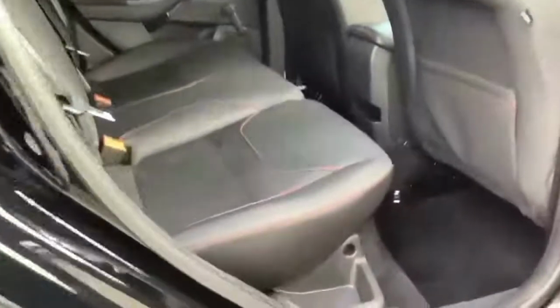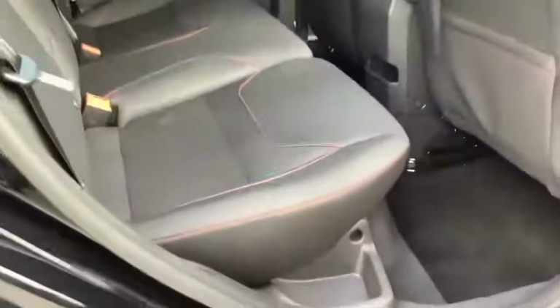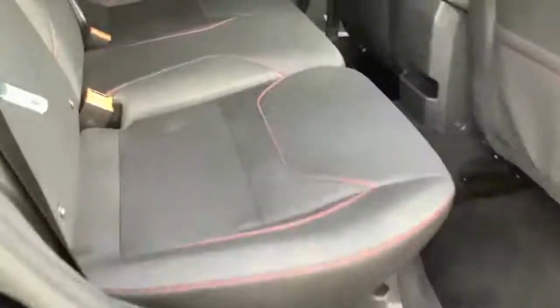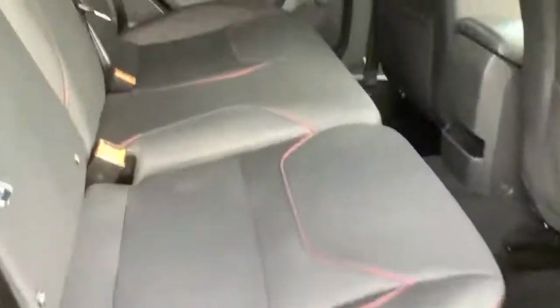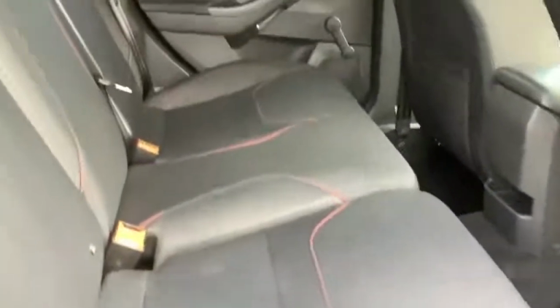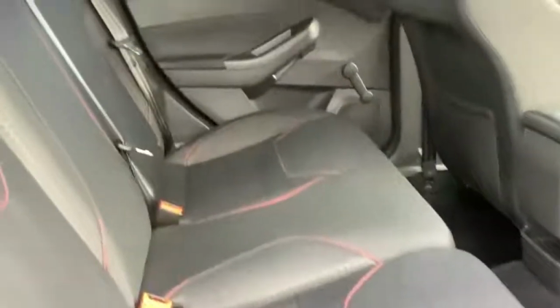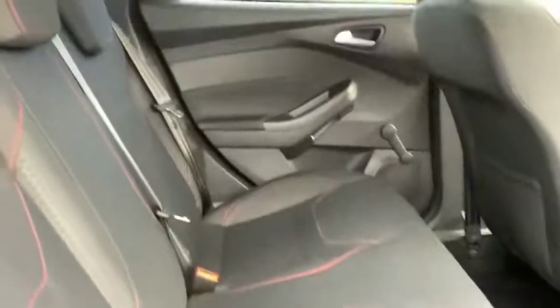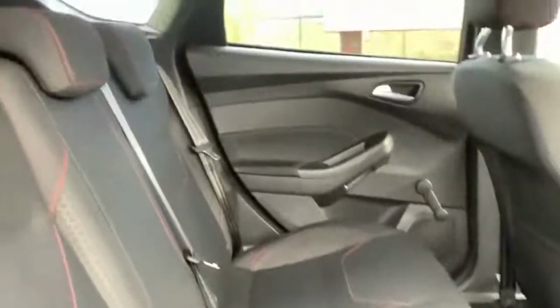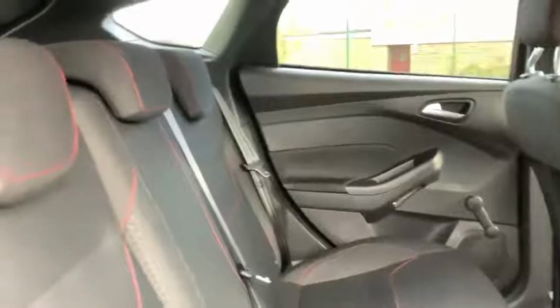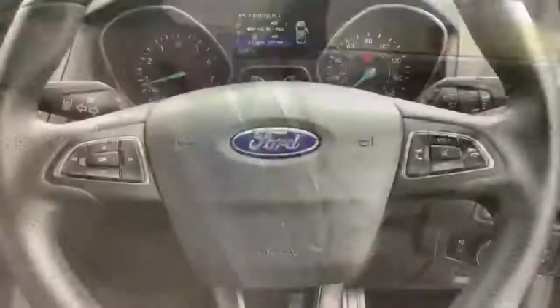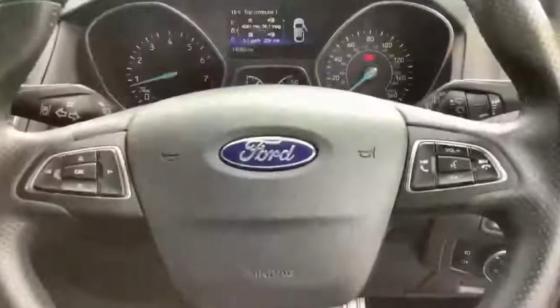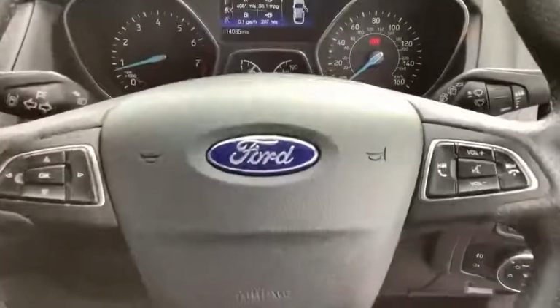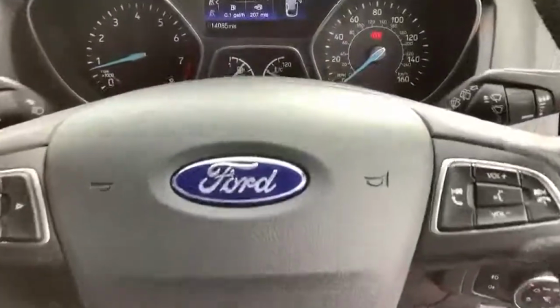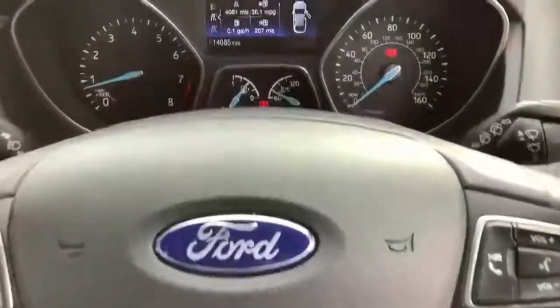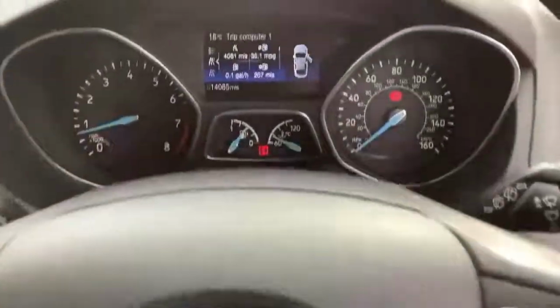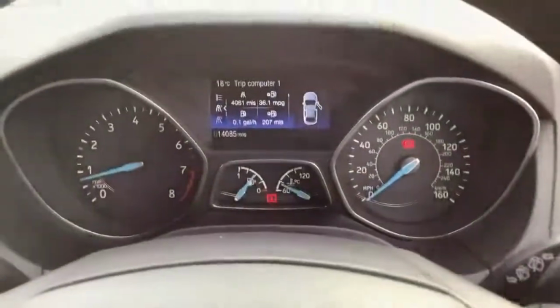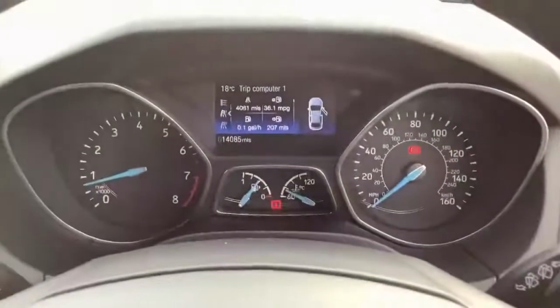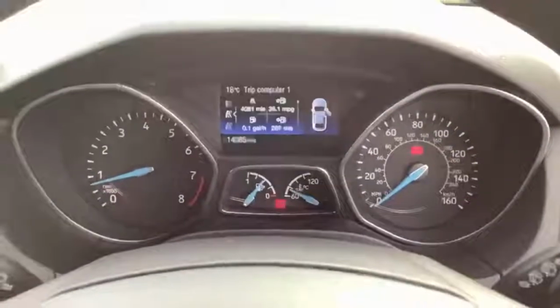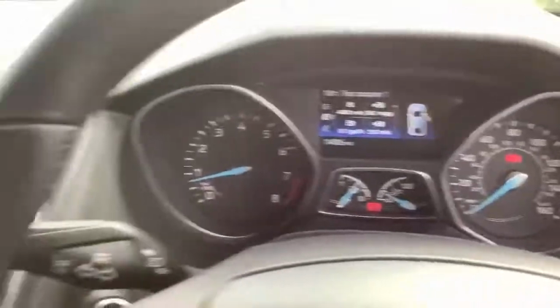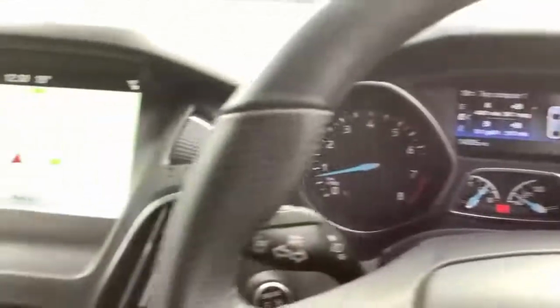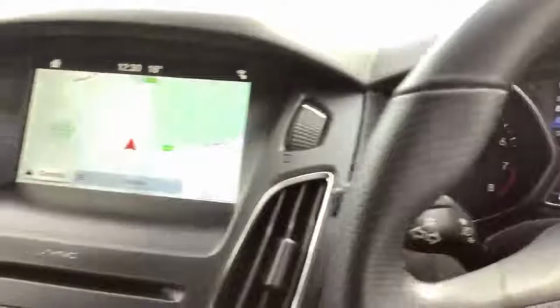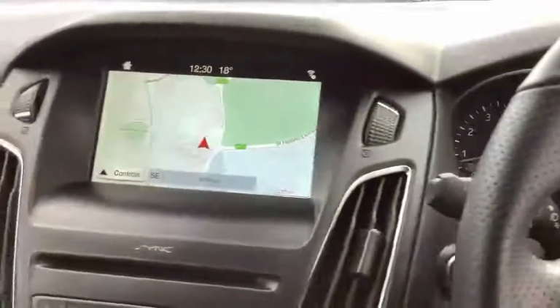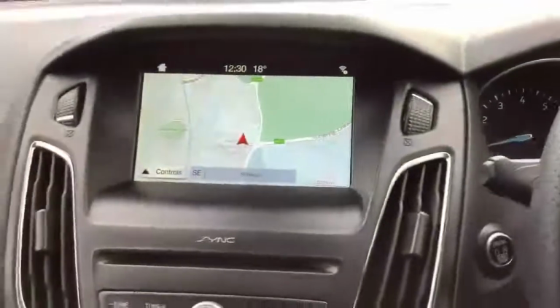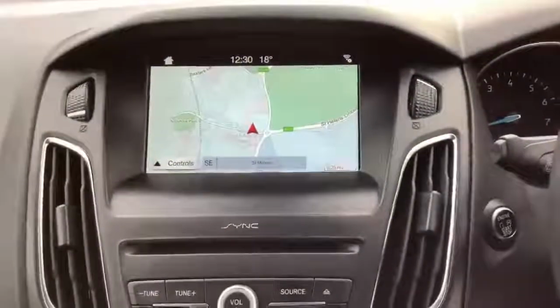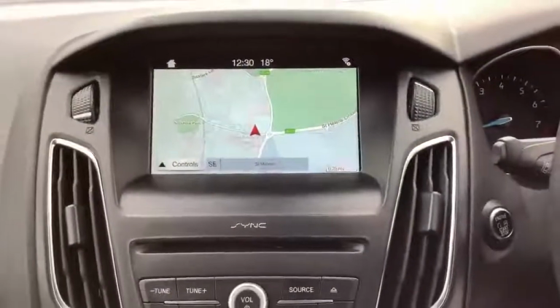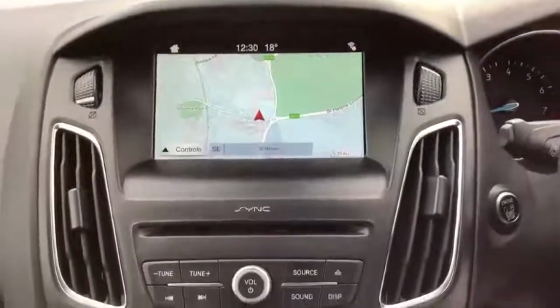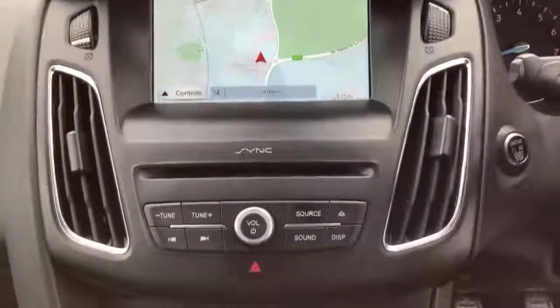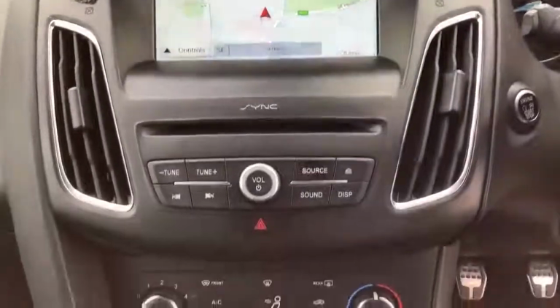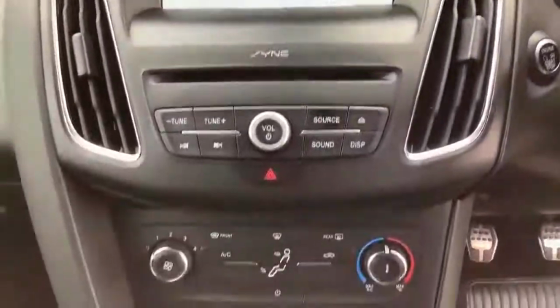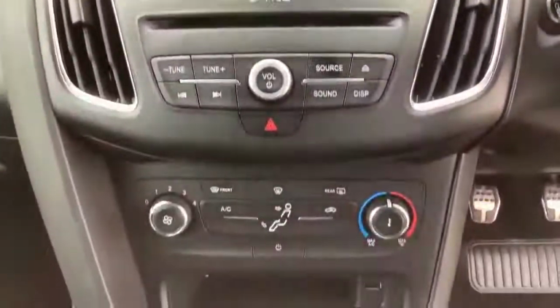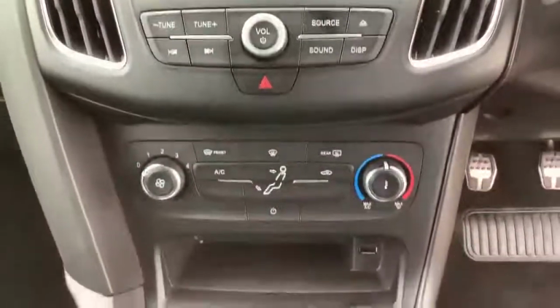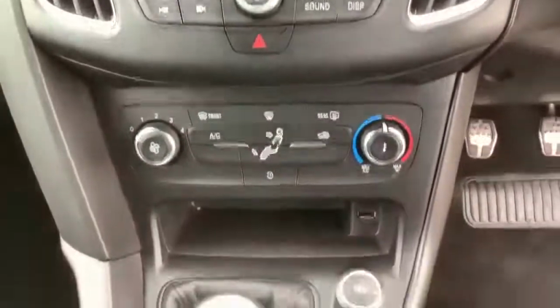We can also take in your current vehicle as part exchange, arrange finance and even offer same day drive away on selected vehicles. So don't hesitate and get in touch today because tomorrow this great vehicle could be gone.